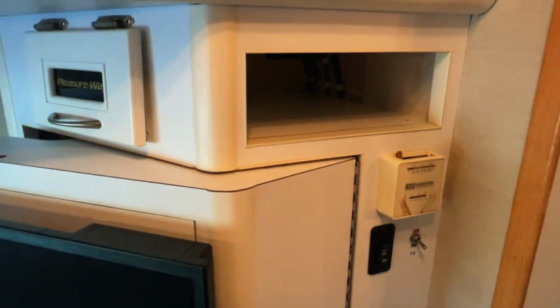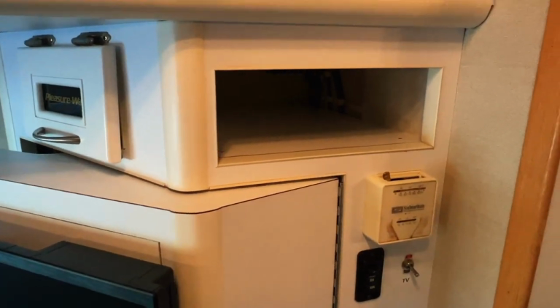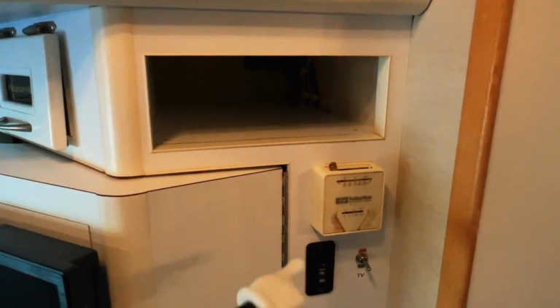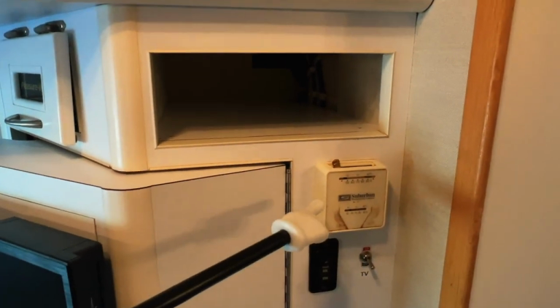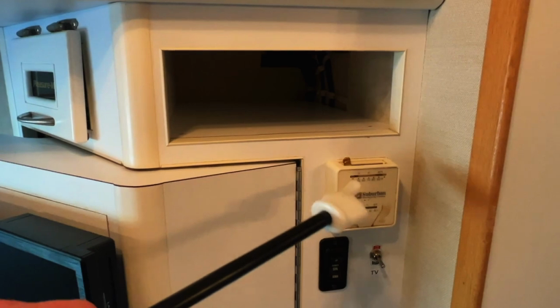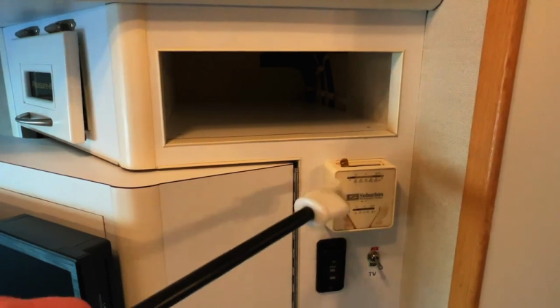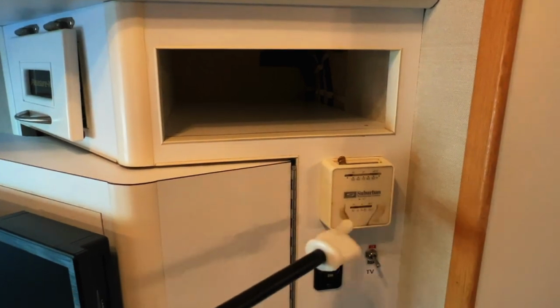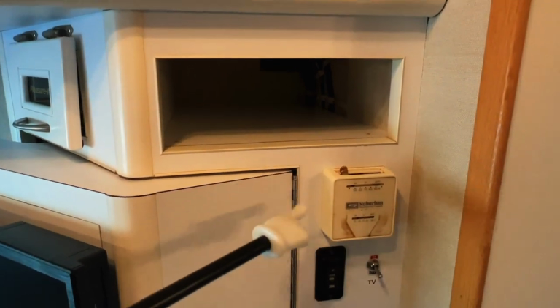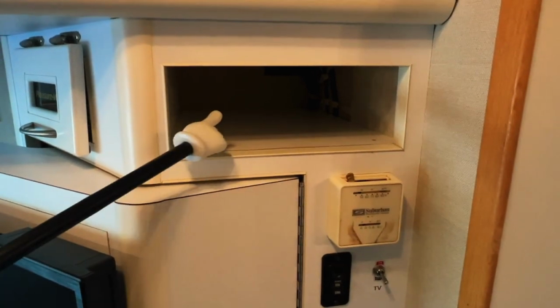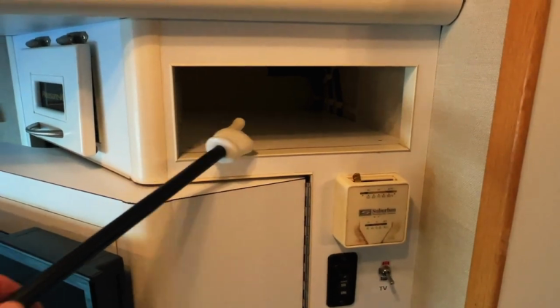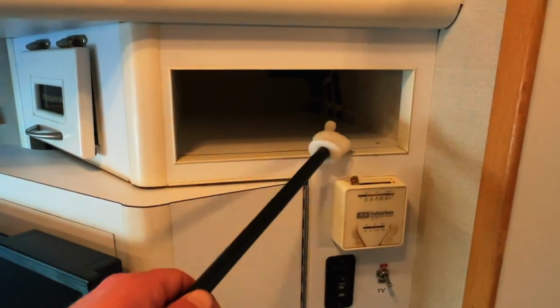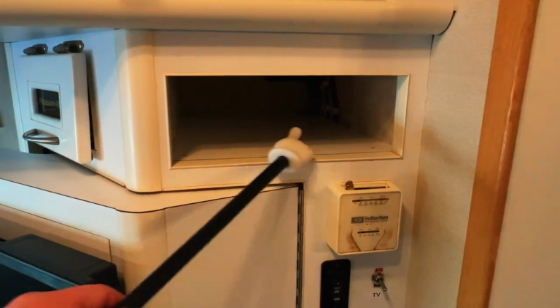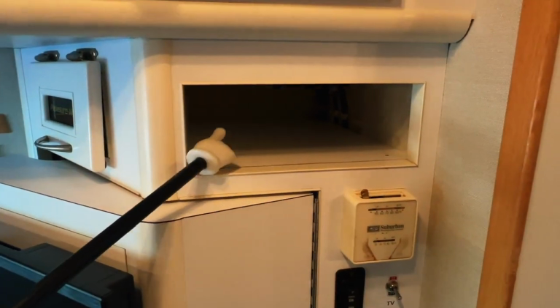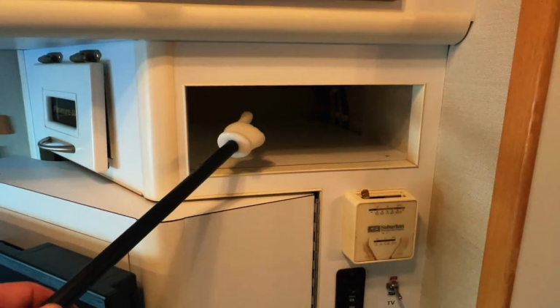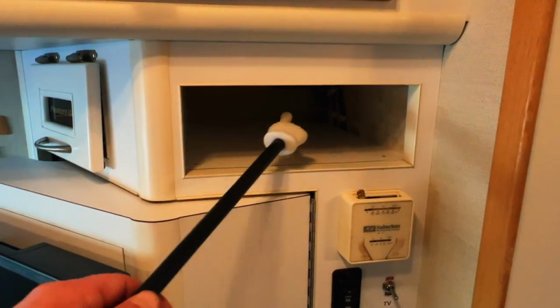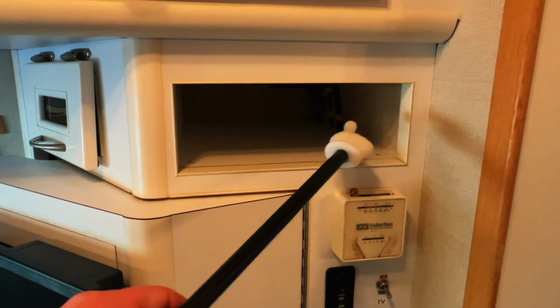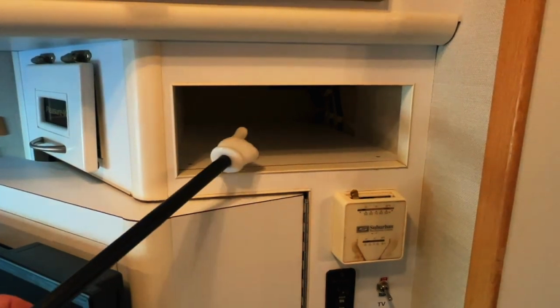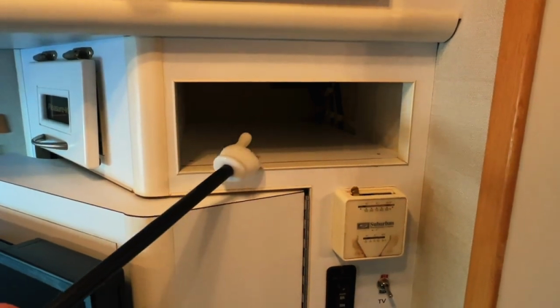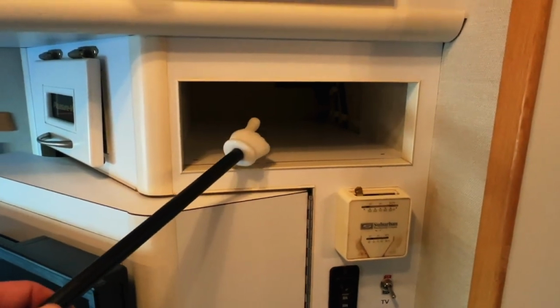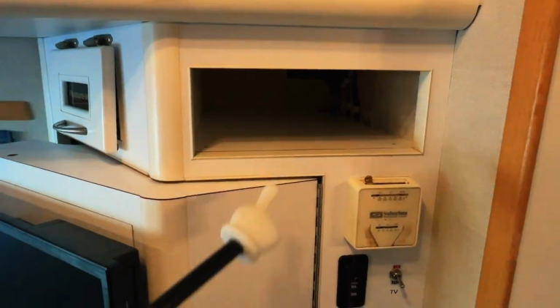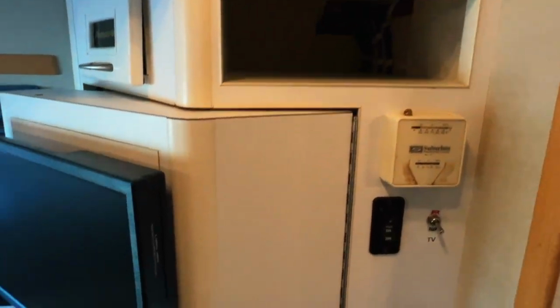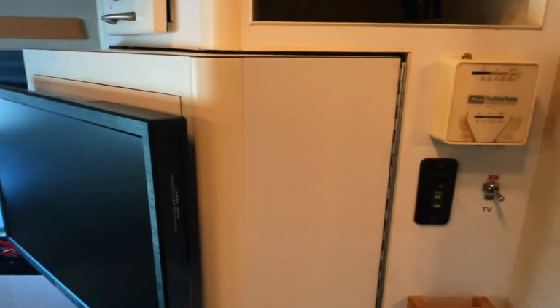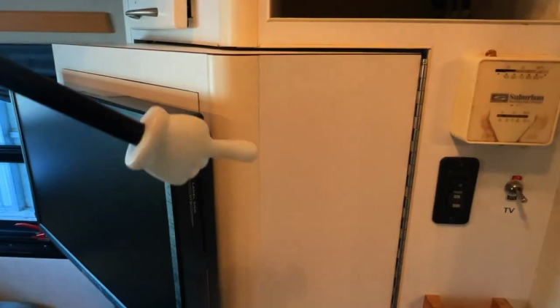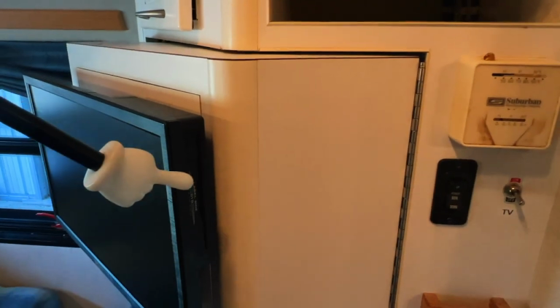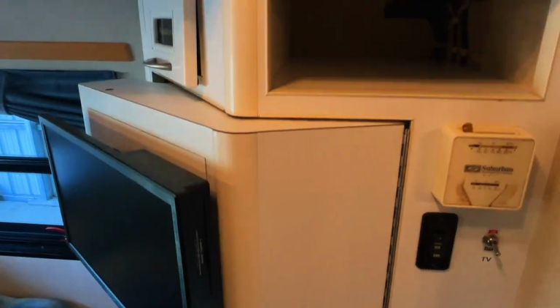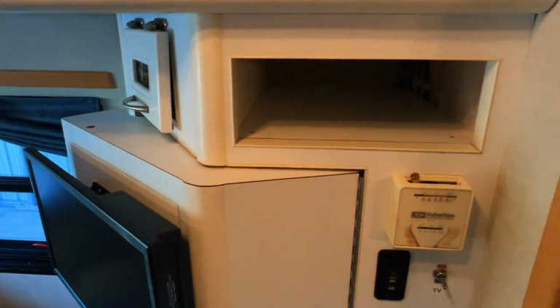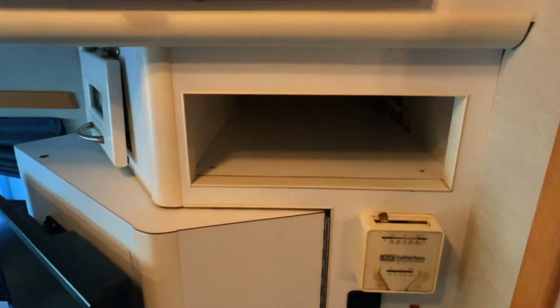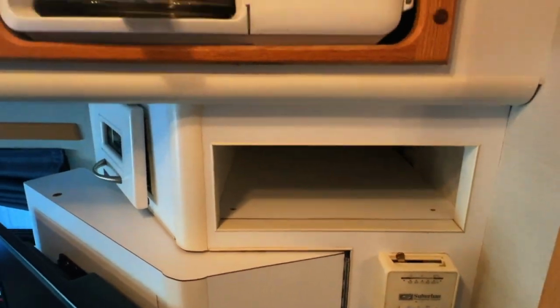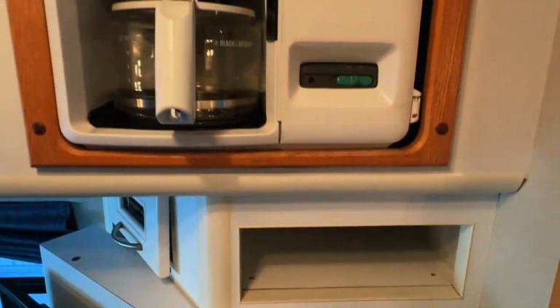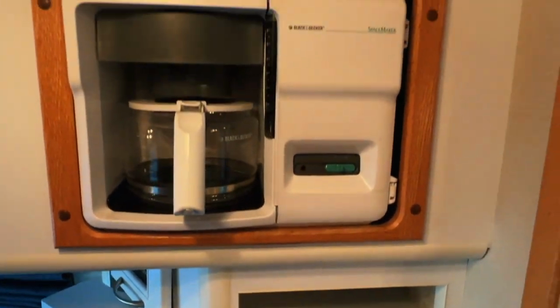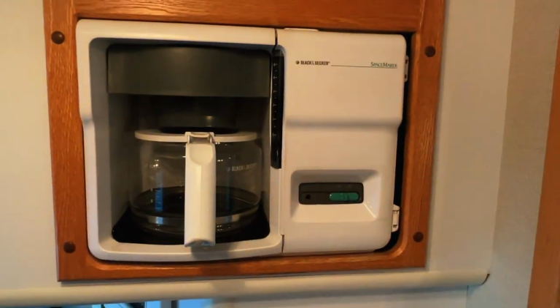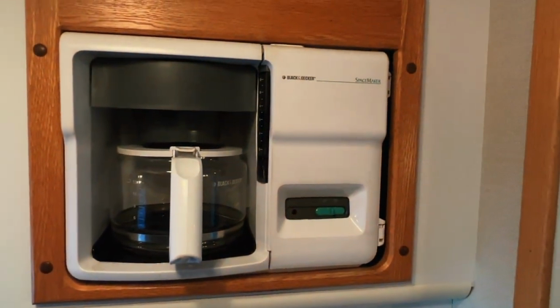Got your thermostat here that controls the propane furnace. This is where the VCR would have been or the DVD player when it was new — there's now a built-in DVD player on the TV. Got a little storage spot there. Coffee maker.